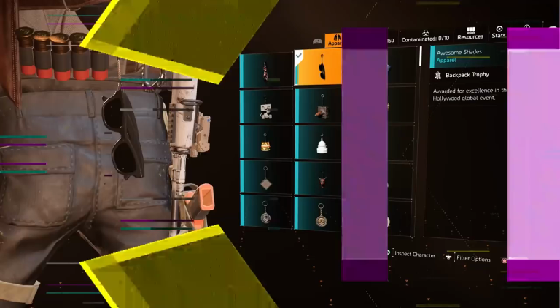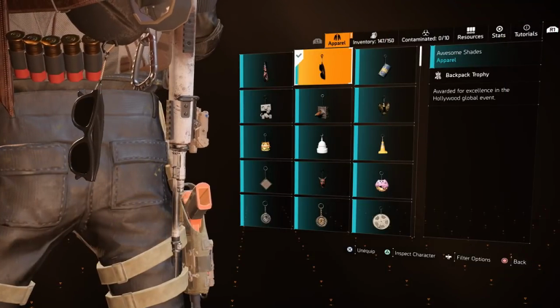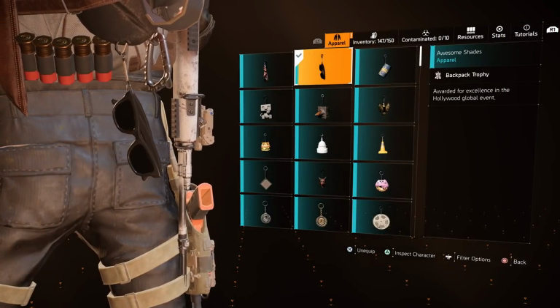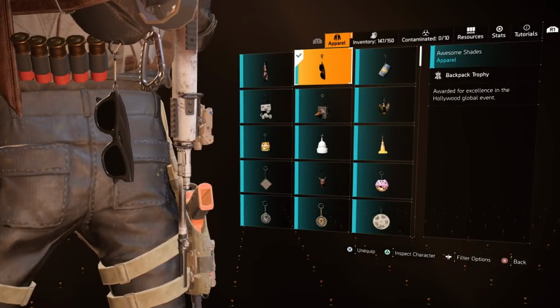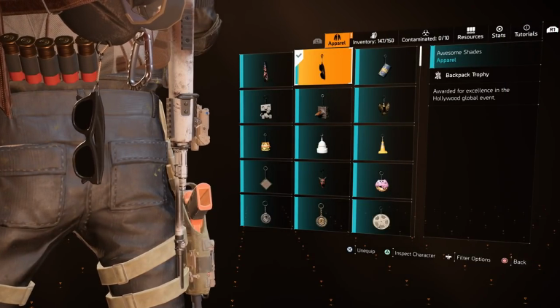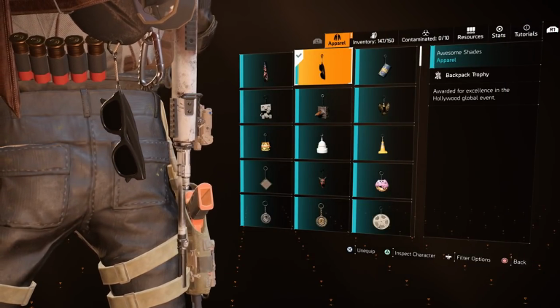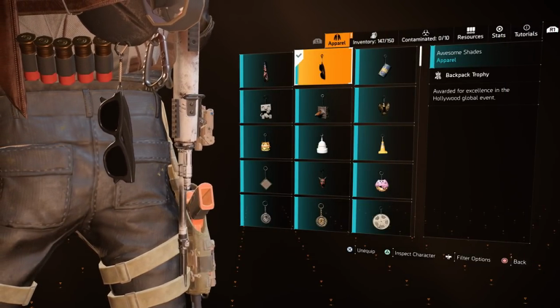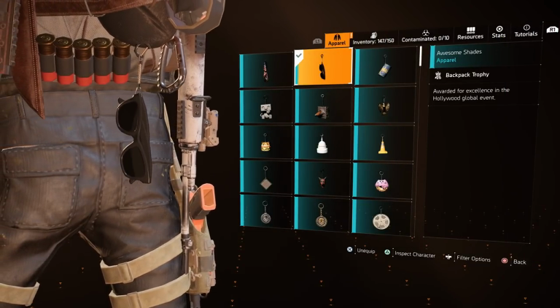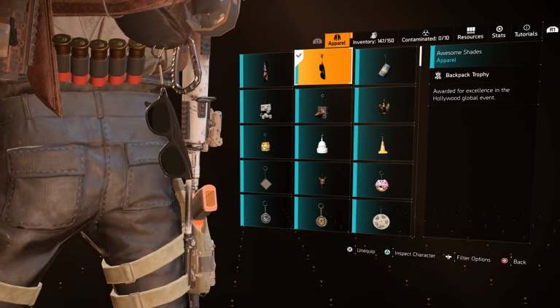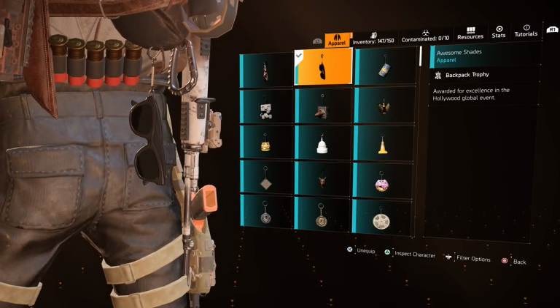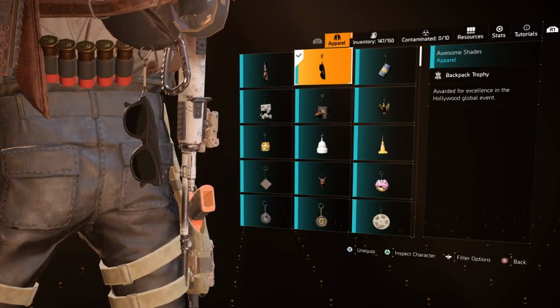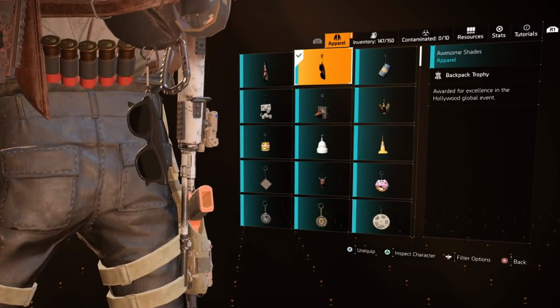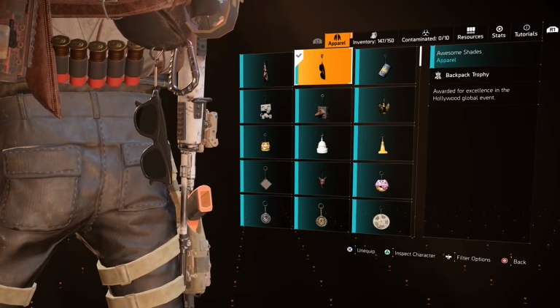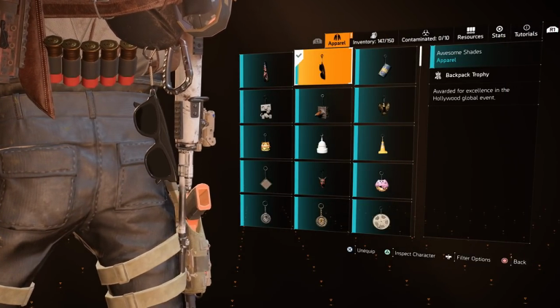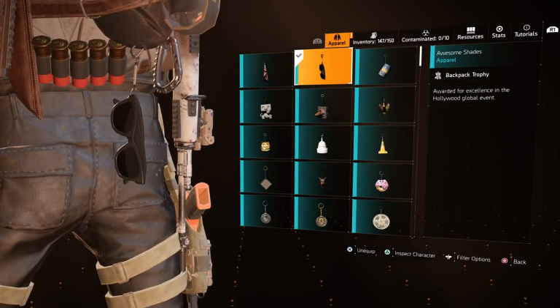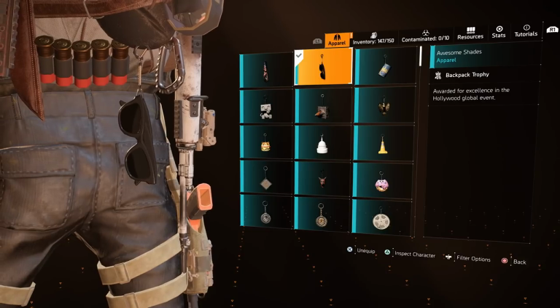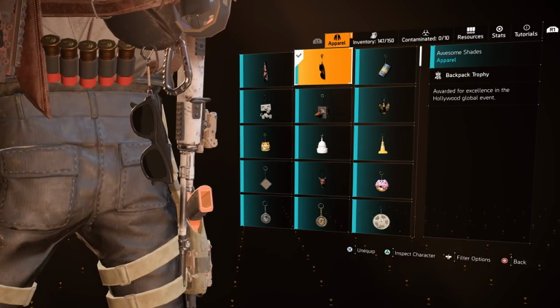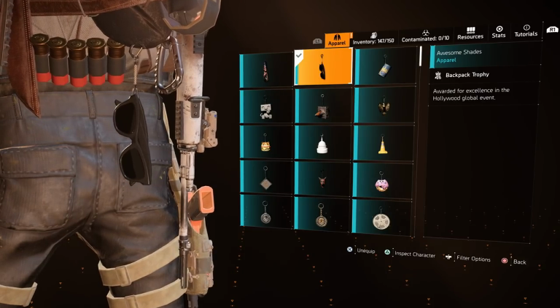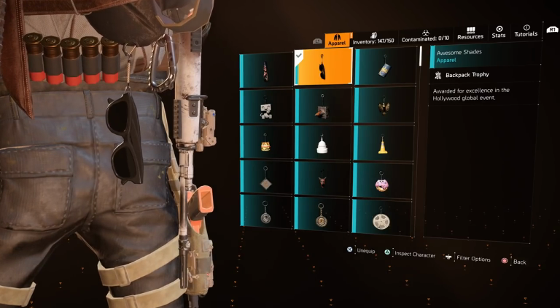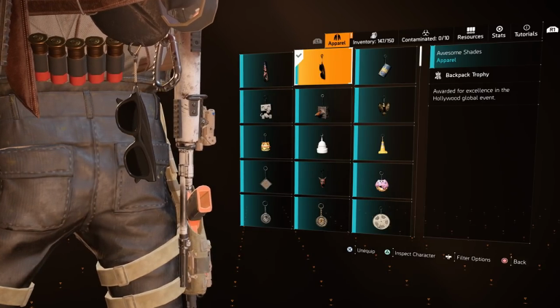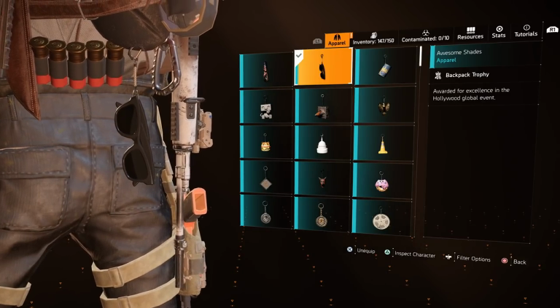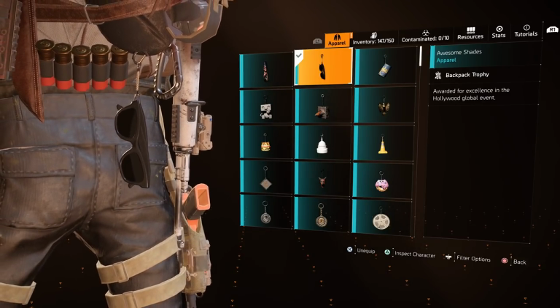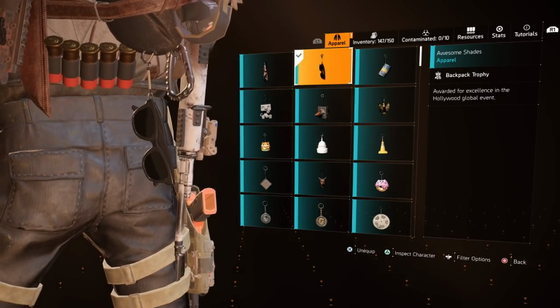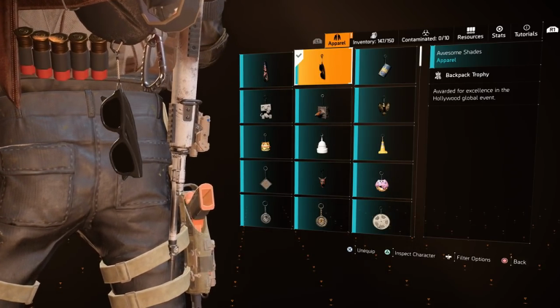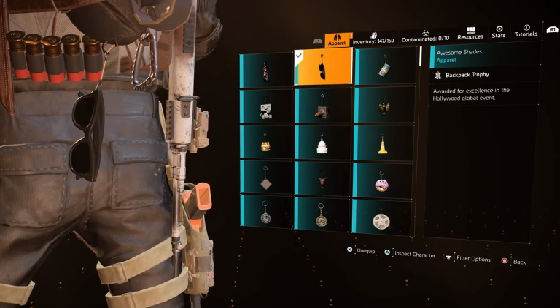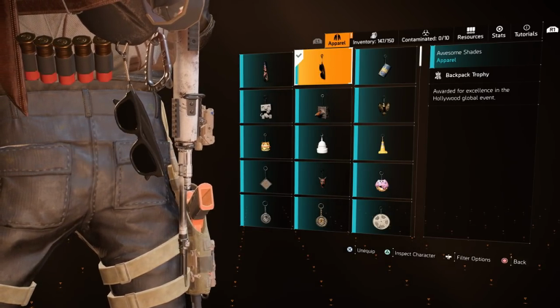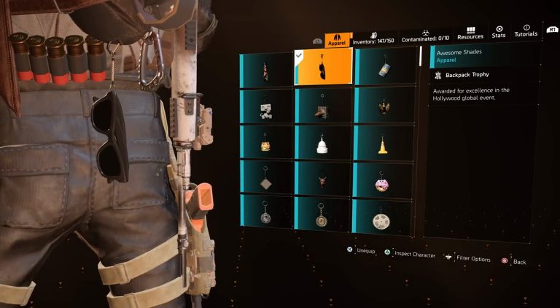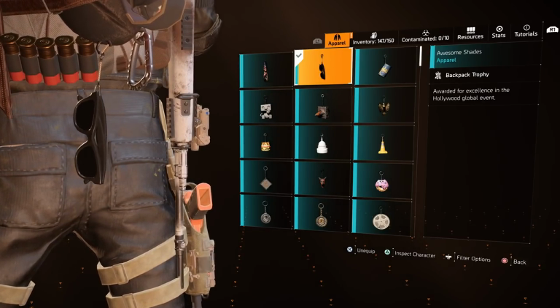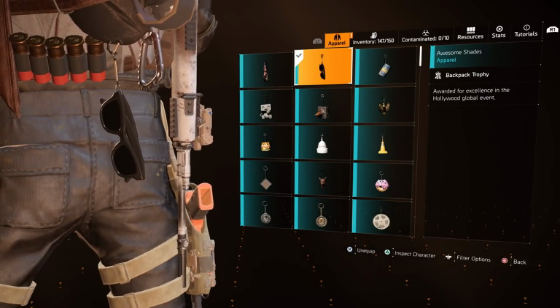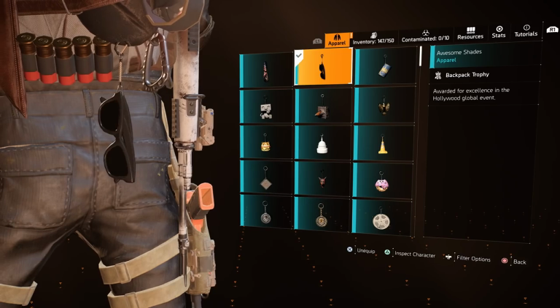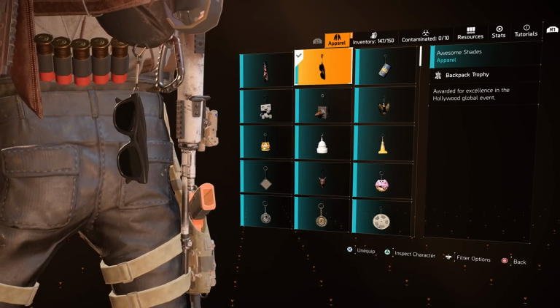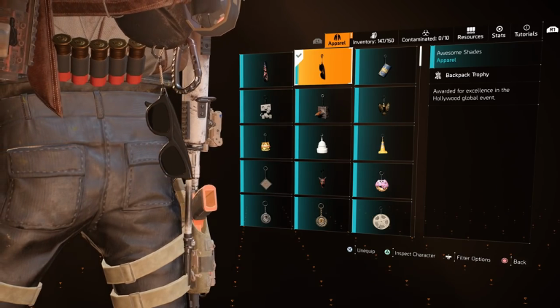The Awesome Shades is a reward from the Hollywood Global Event. Earn enough stars during this event to unlock it. Global events are part of The Division 2 seasons and they currently cycle through a few global events each season.